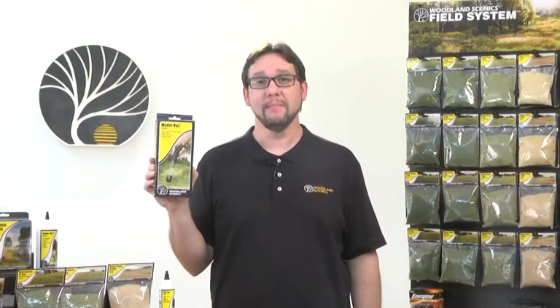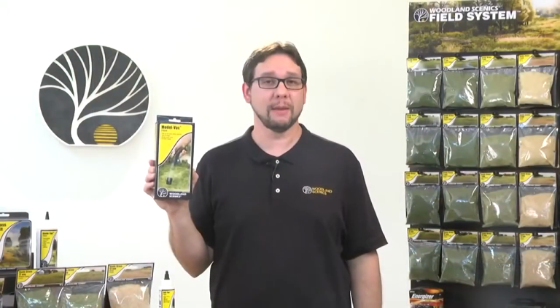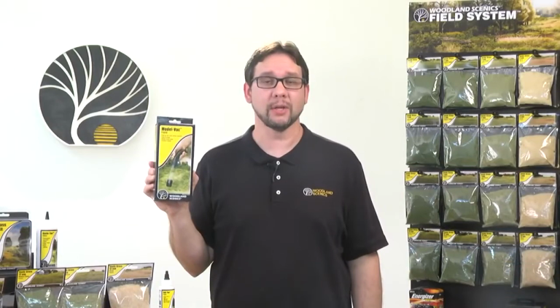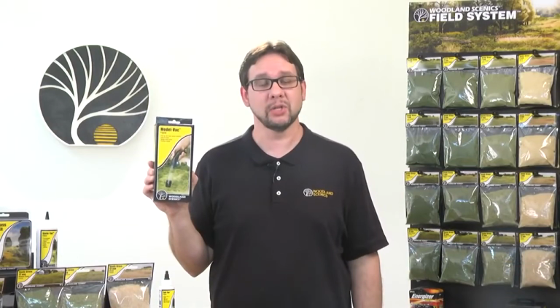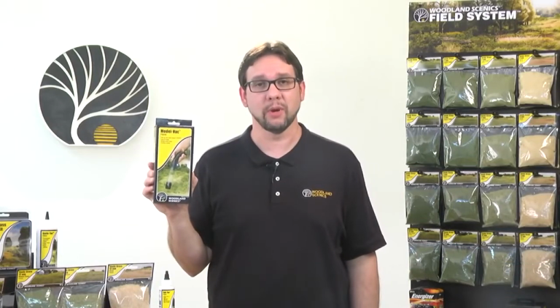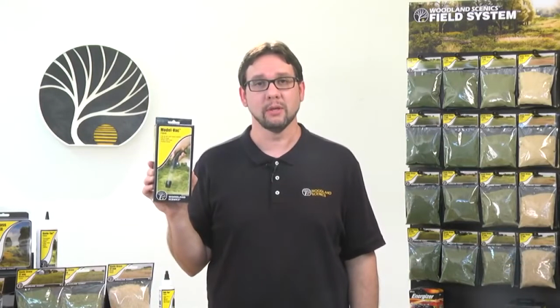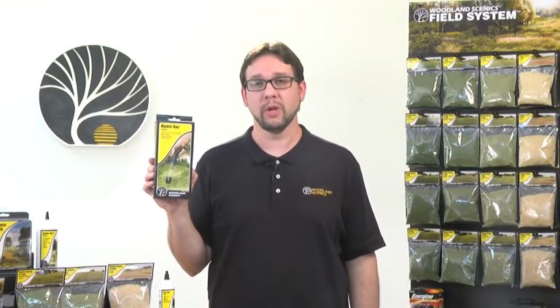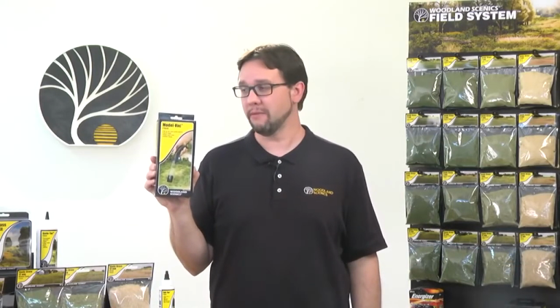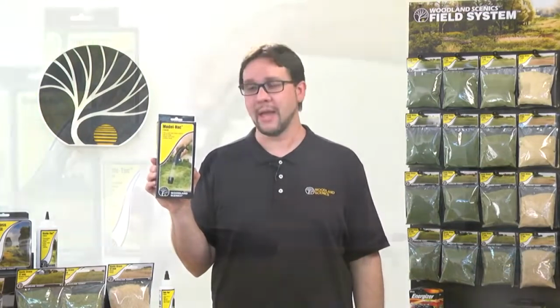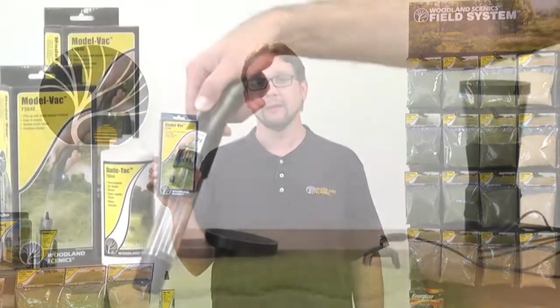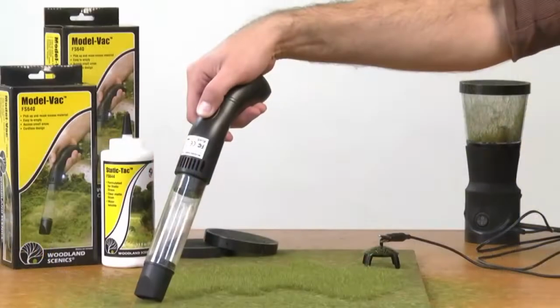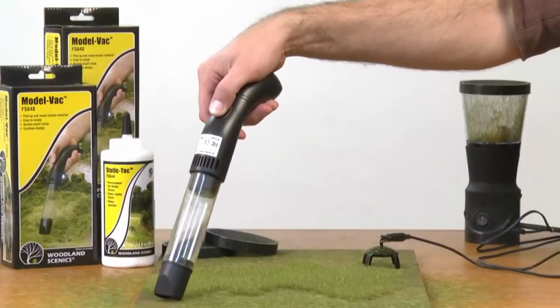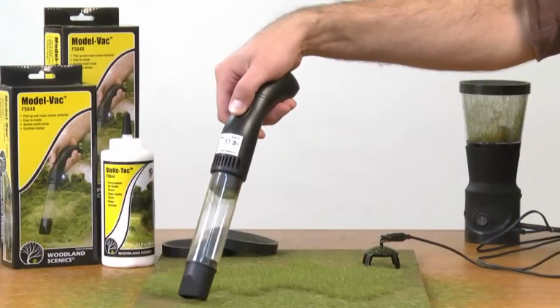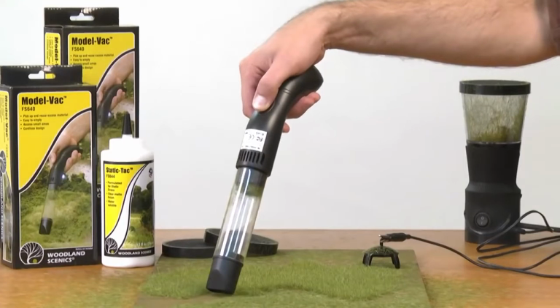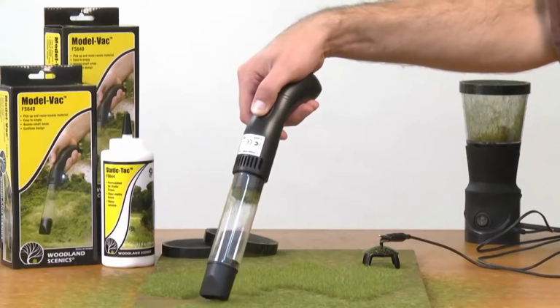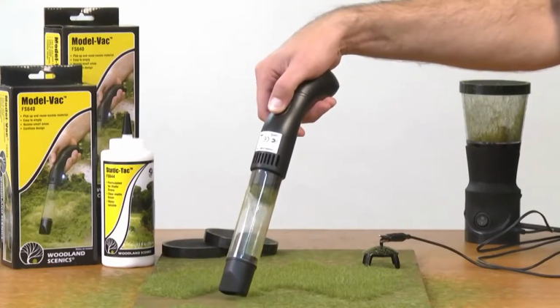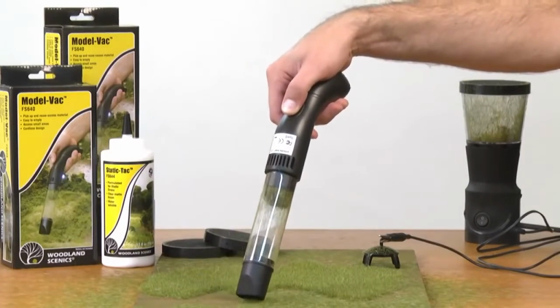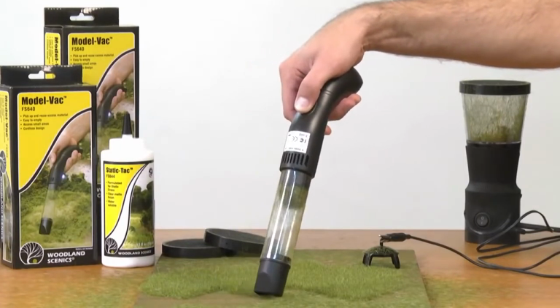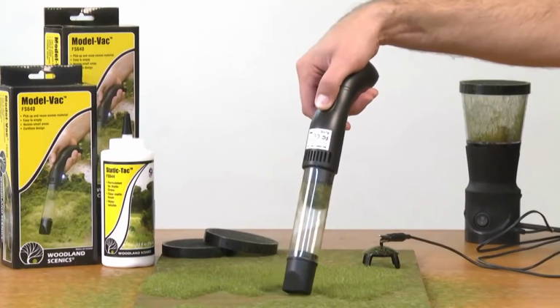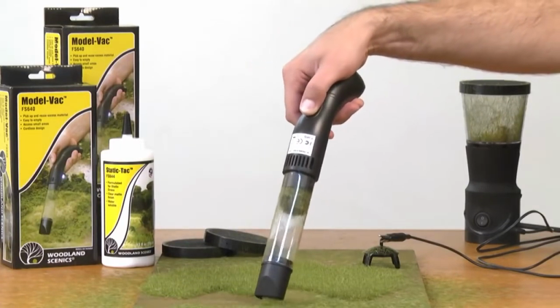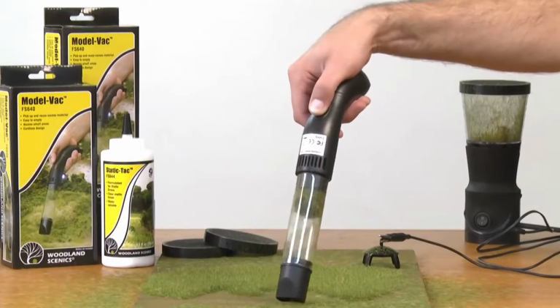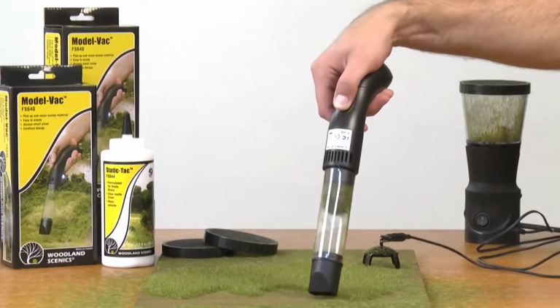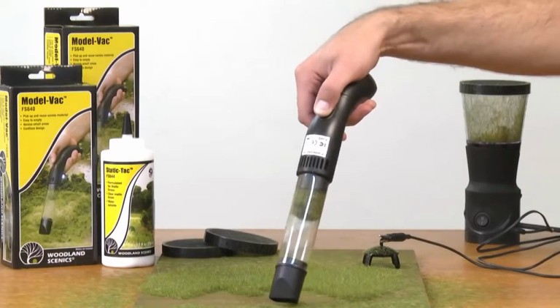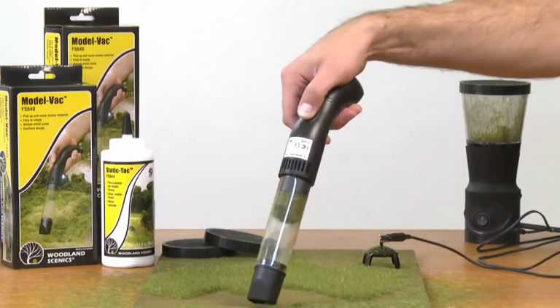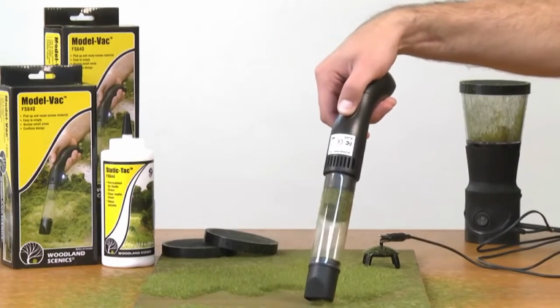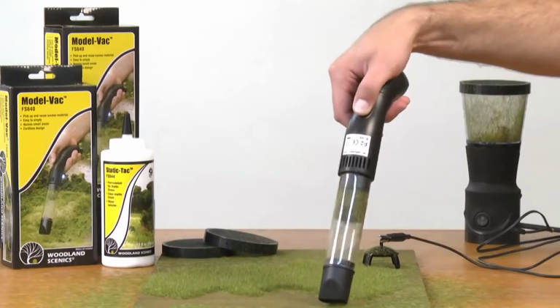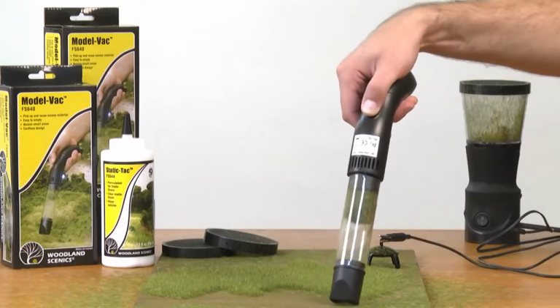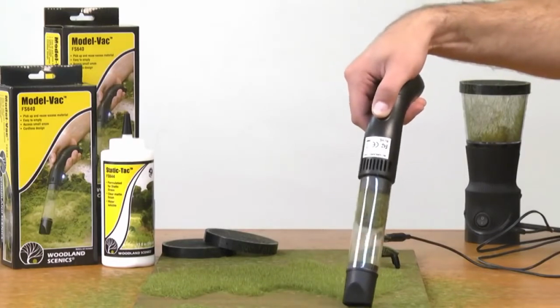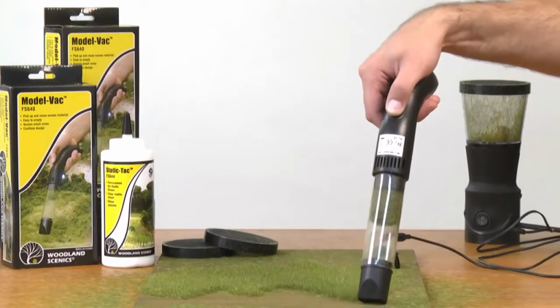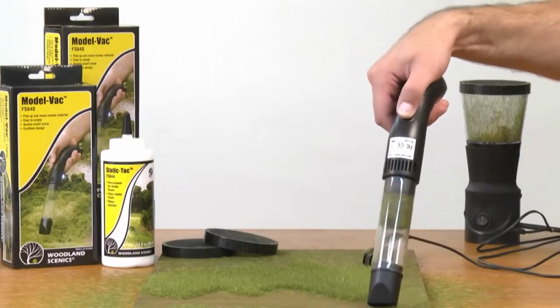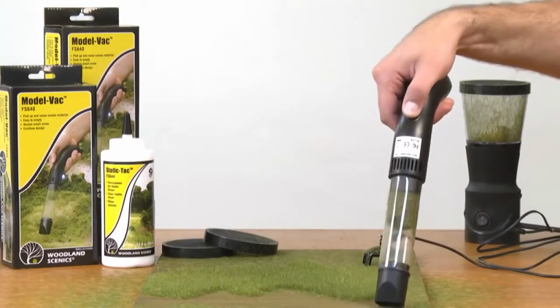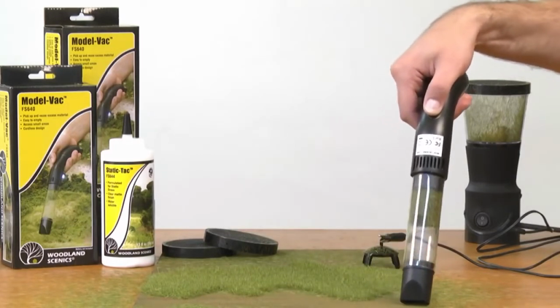Many landscaping products are messy to work with, so we also have the Model Vac. The Model Vac is battery operated and works great during the model building process because you can clean up the mess and reuse the material. You can also use it to keep the layout clean after your model is built.